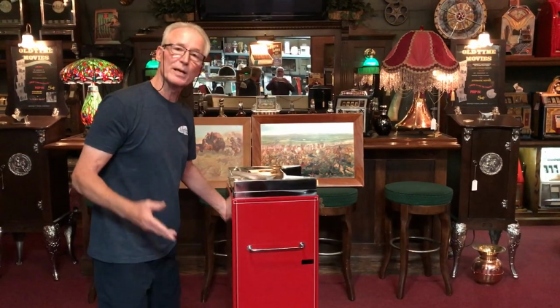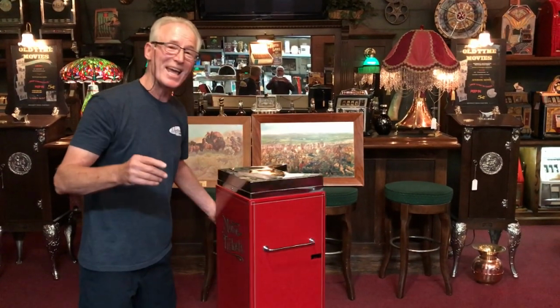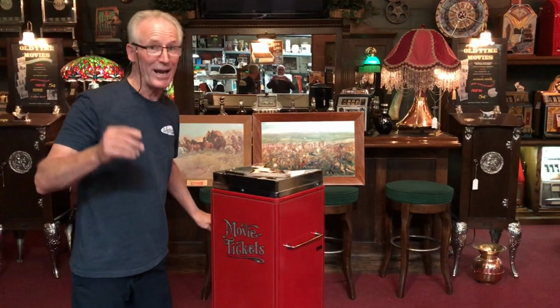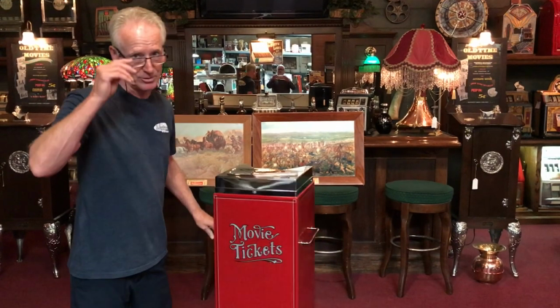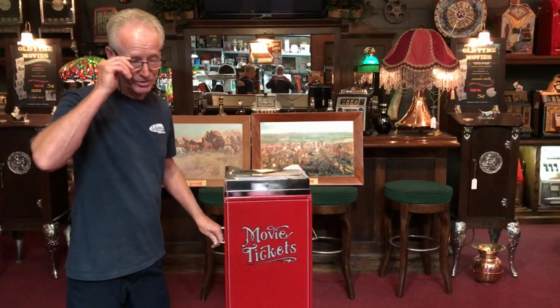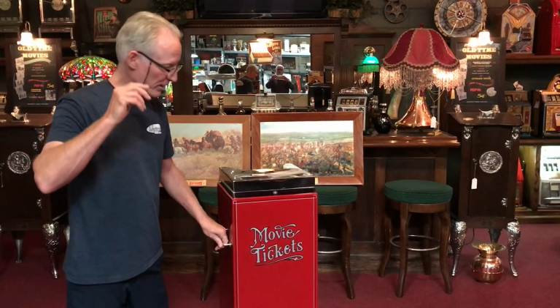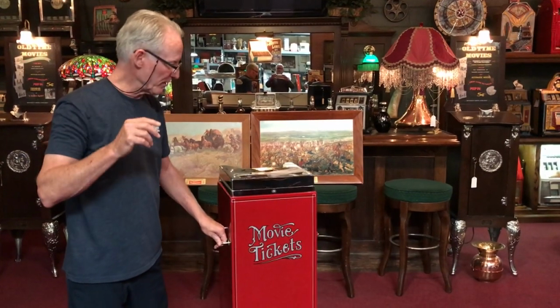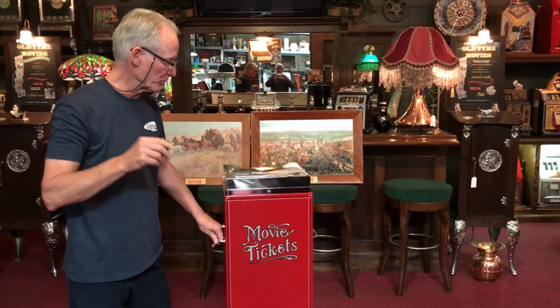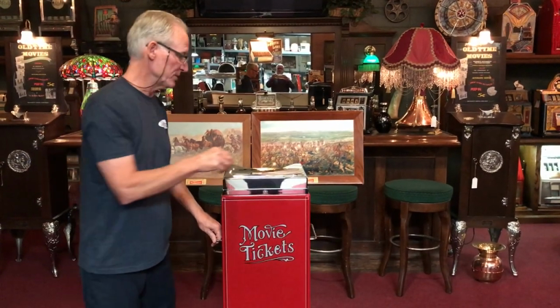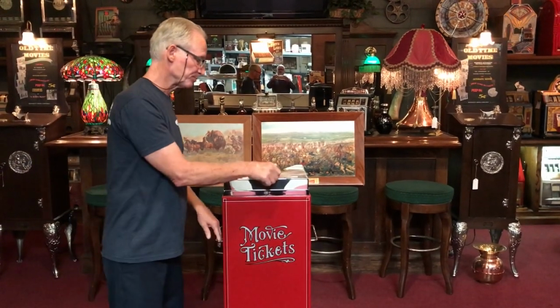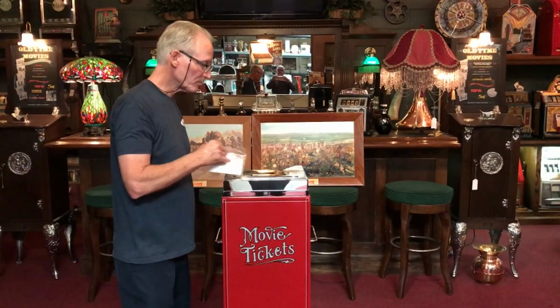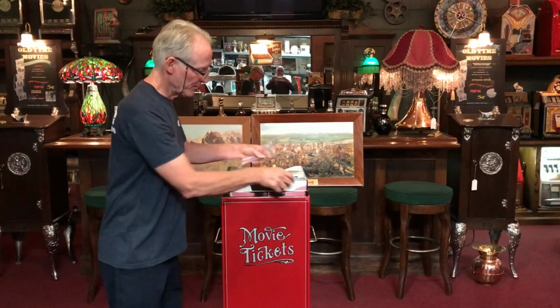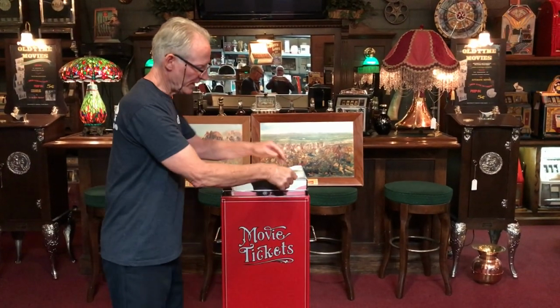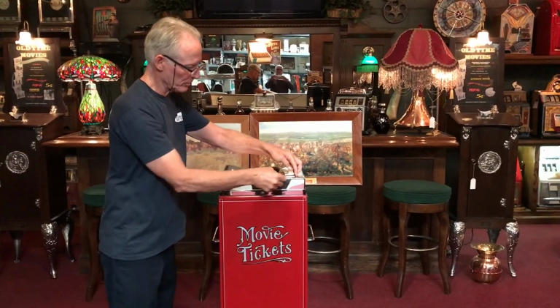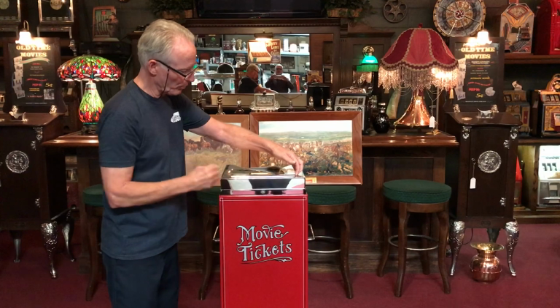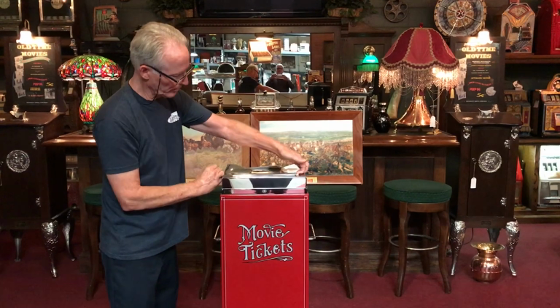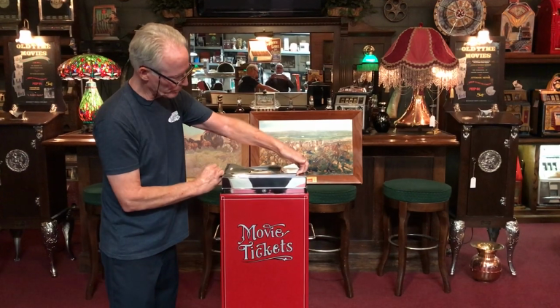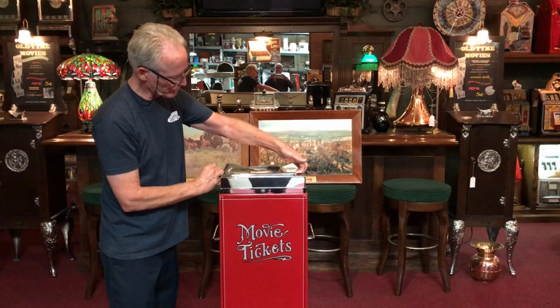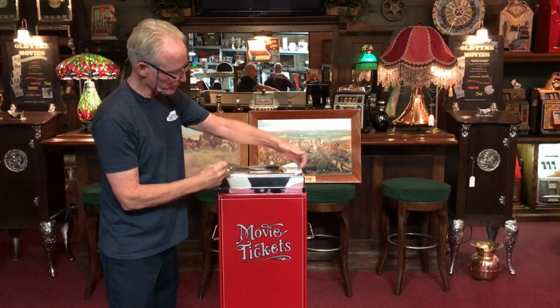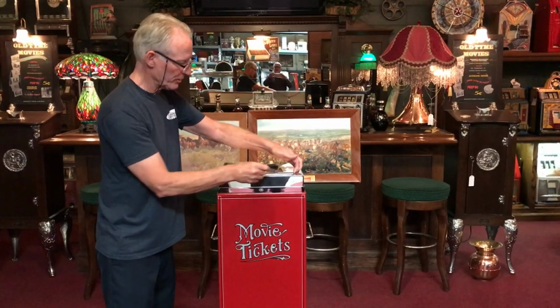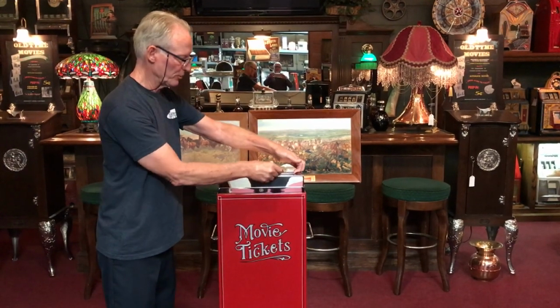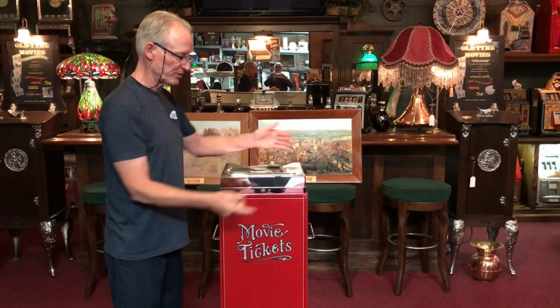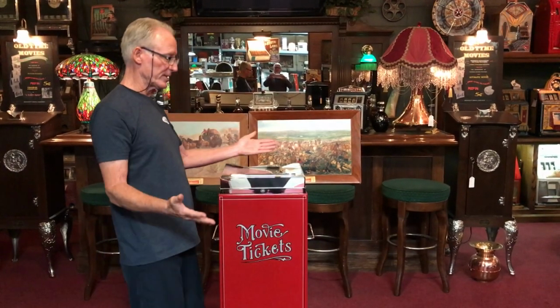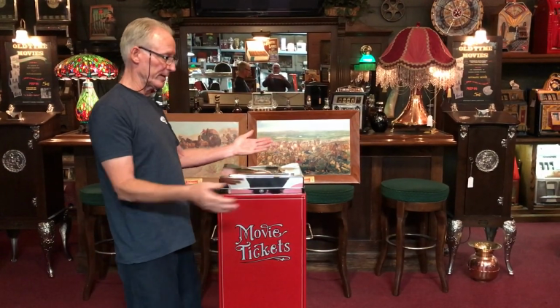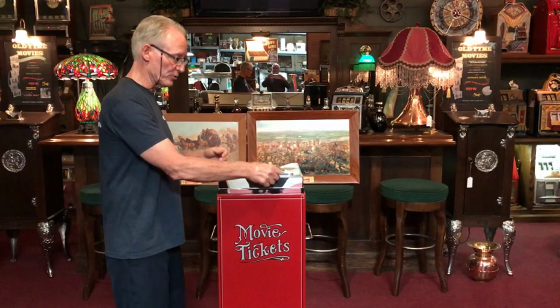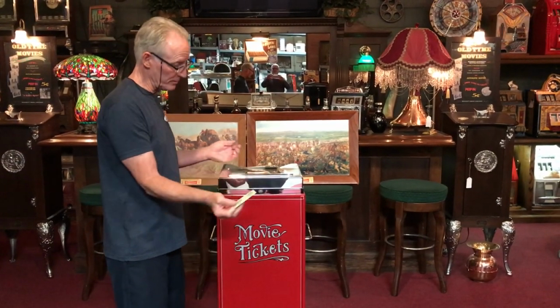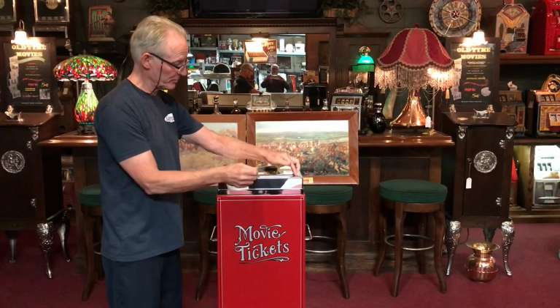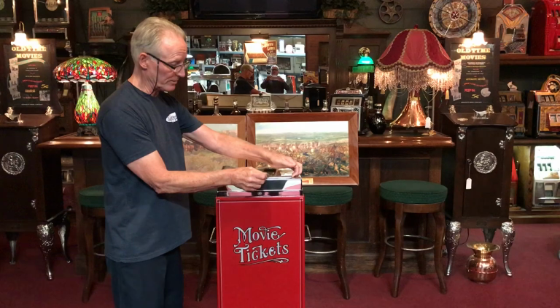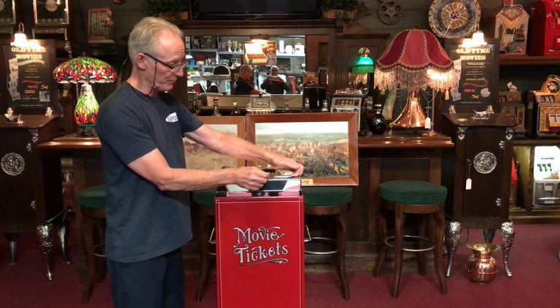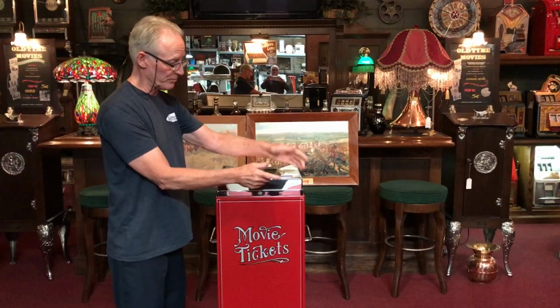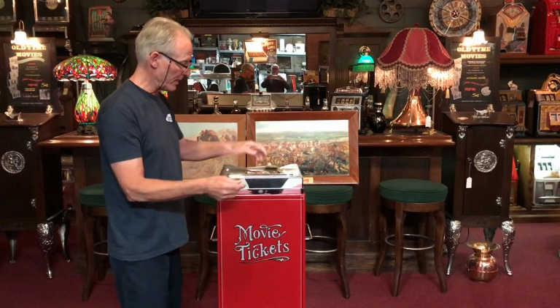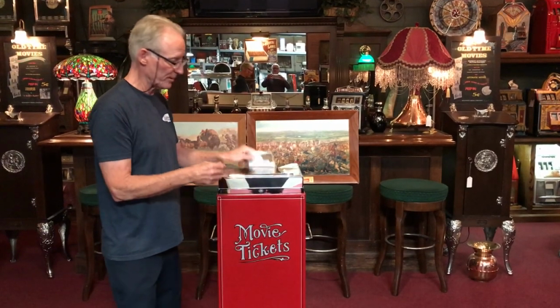This thing weighs 80 pounds — it is a very, very sturdy piece. There's a little bar here which is spring-loaded, so you can stick a ticket there and retrieve it. That's another feature that came with it.